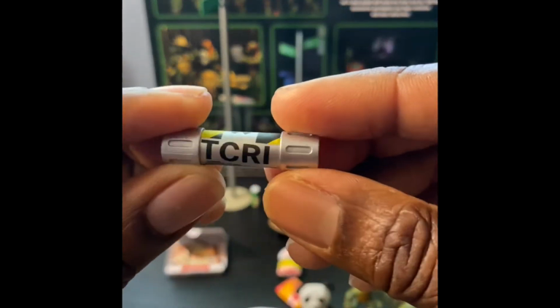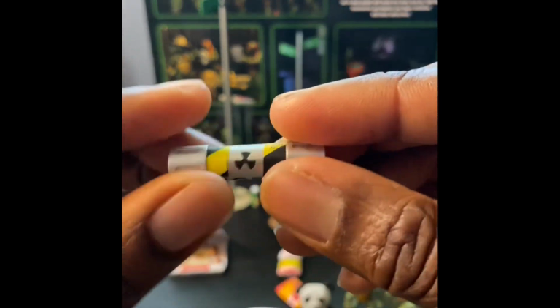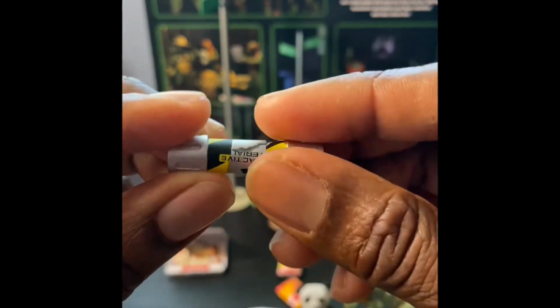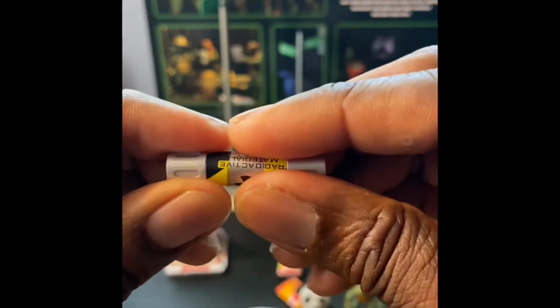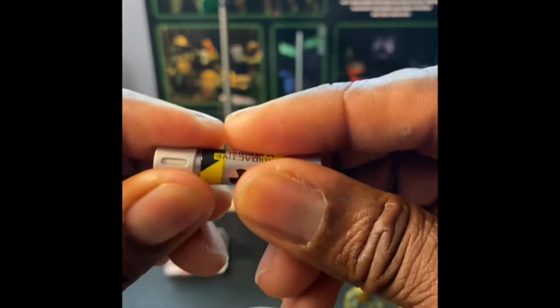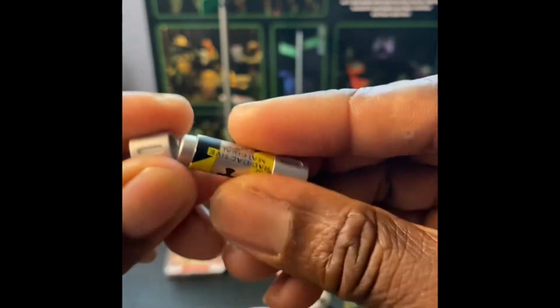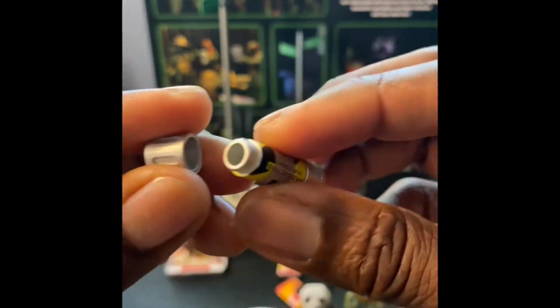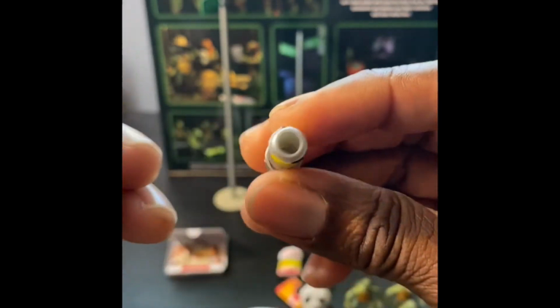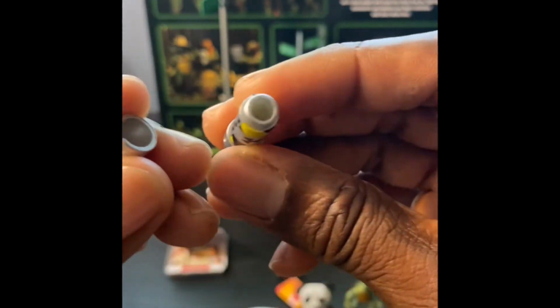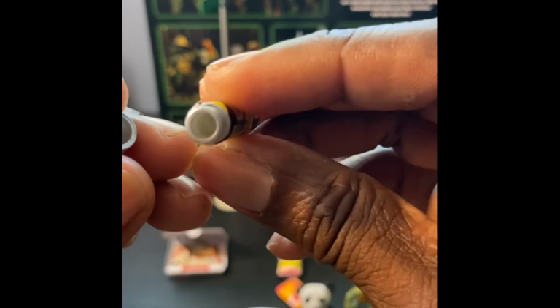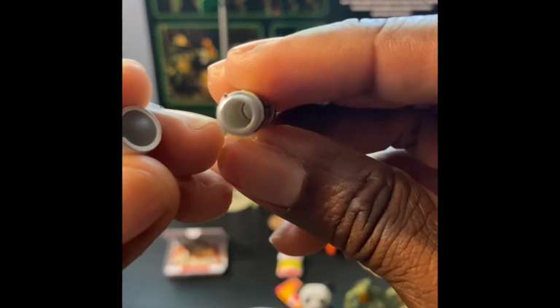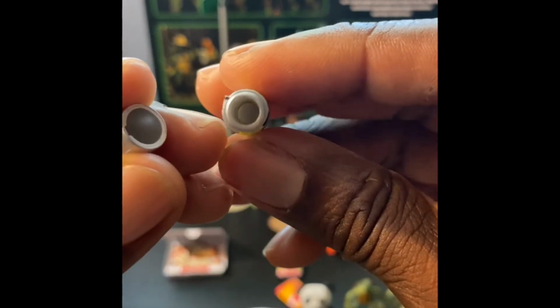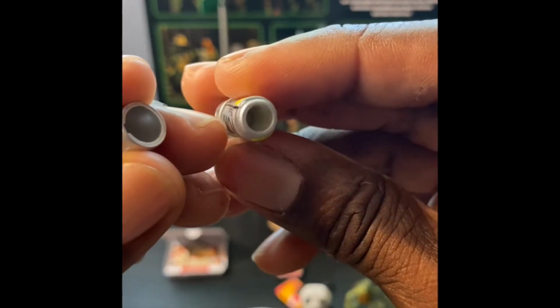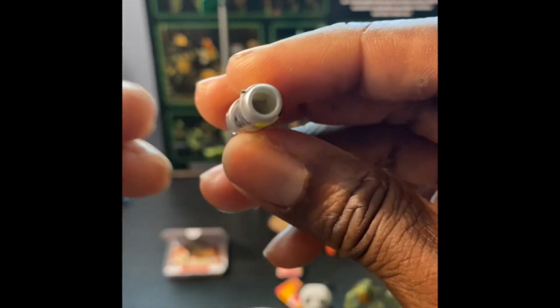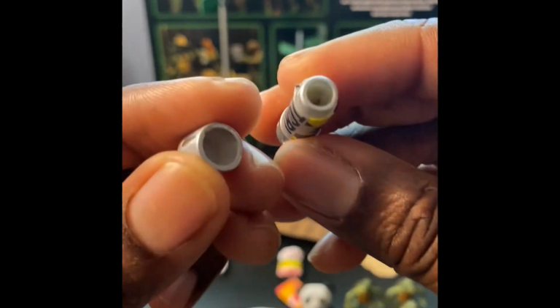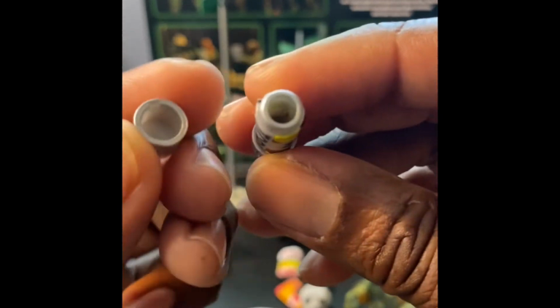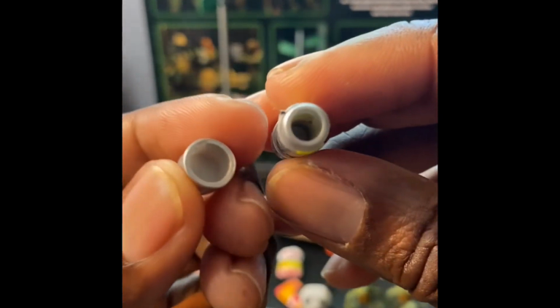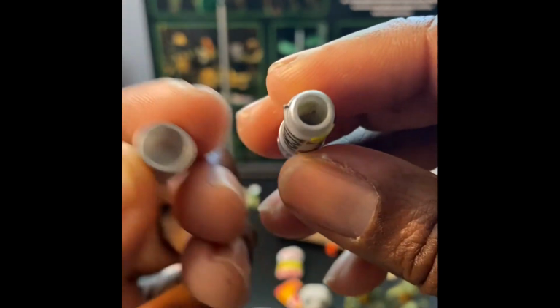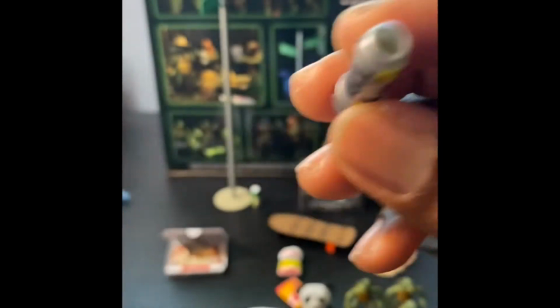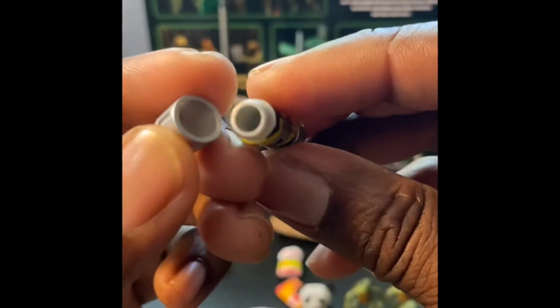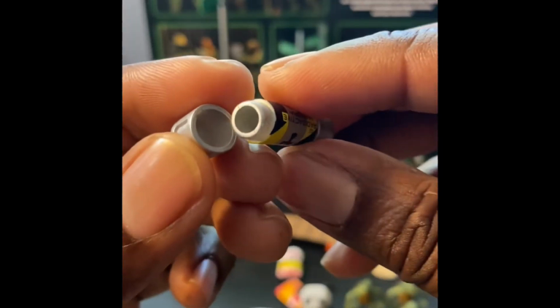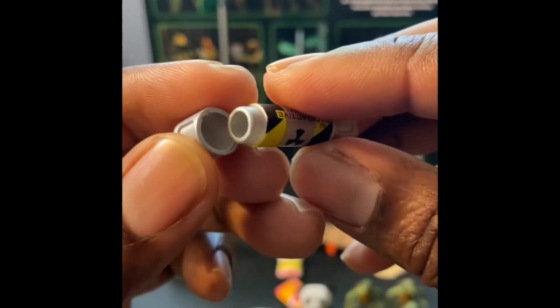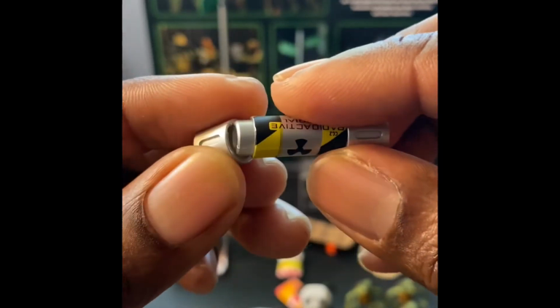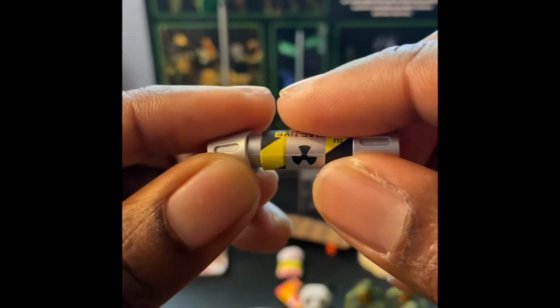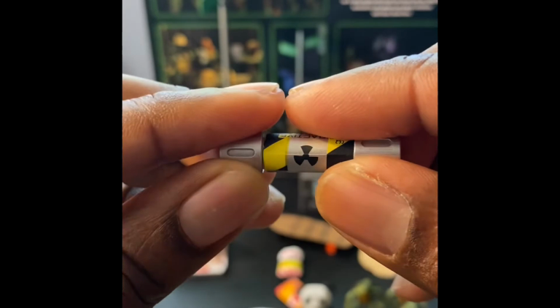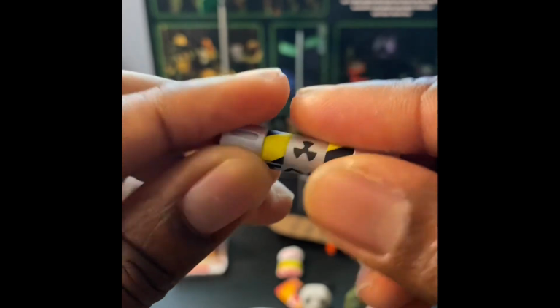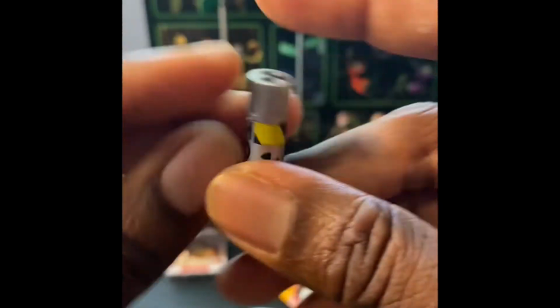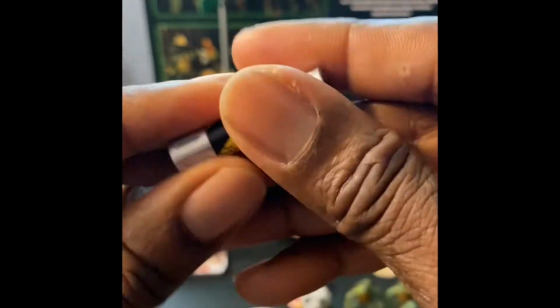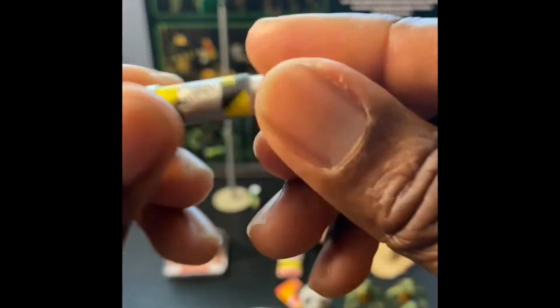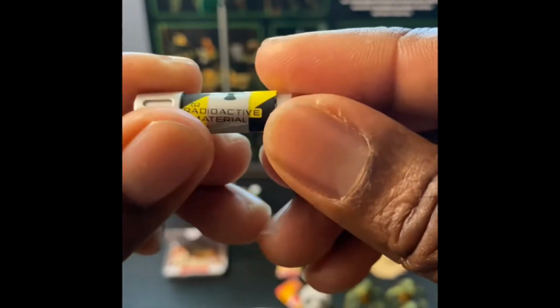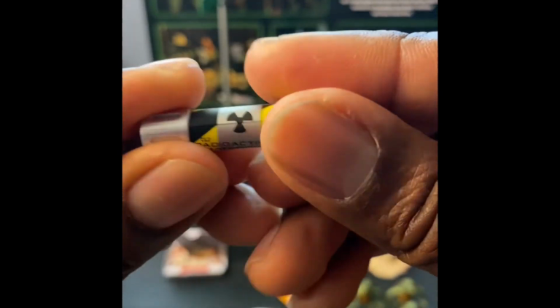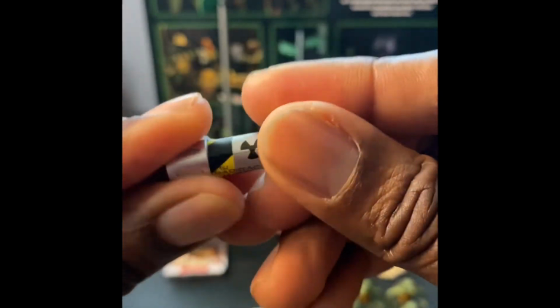Next we'll check out the TCRI radioactive ooze canister. If you can find some actual ooze at Walmart or Target, you could drop it in there.